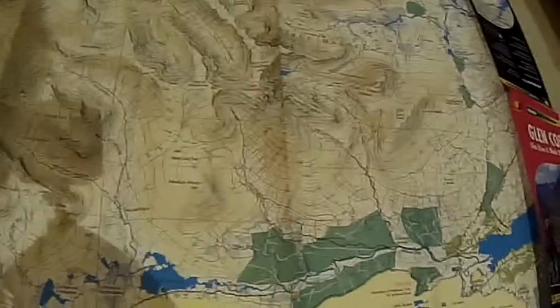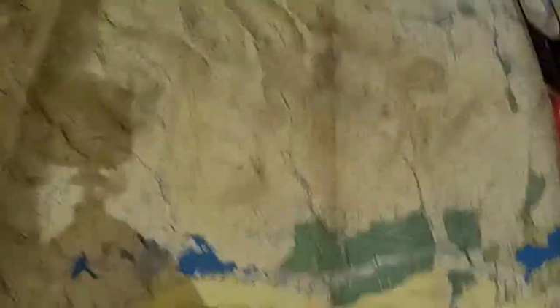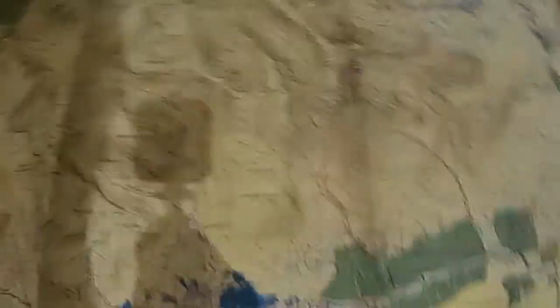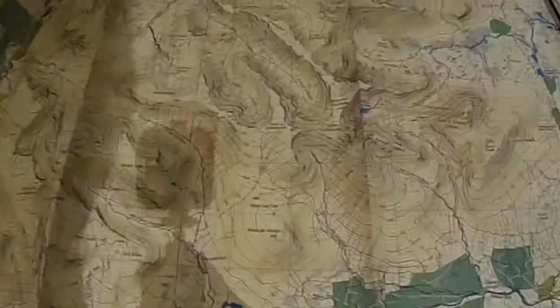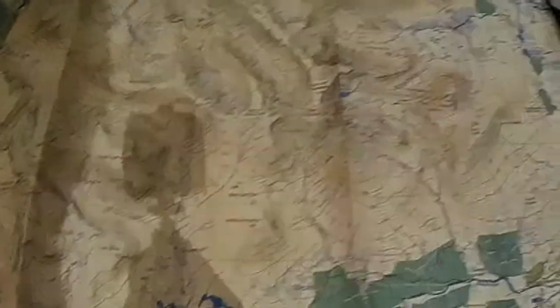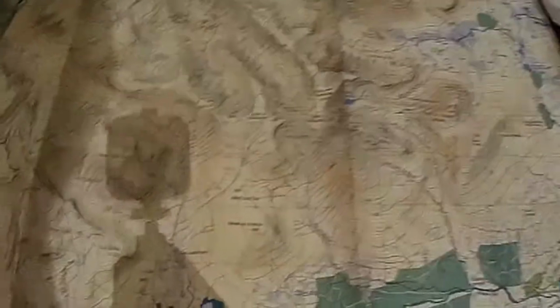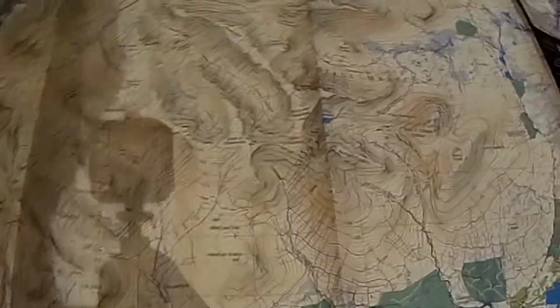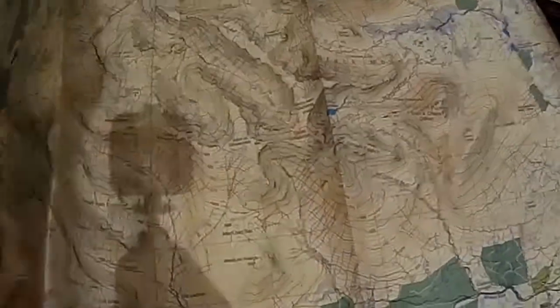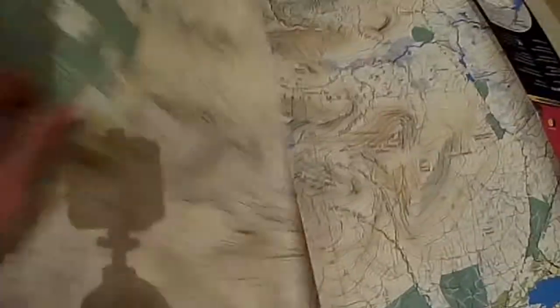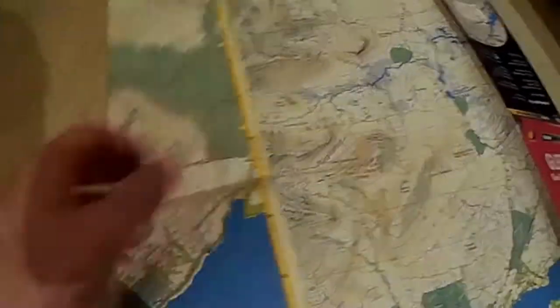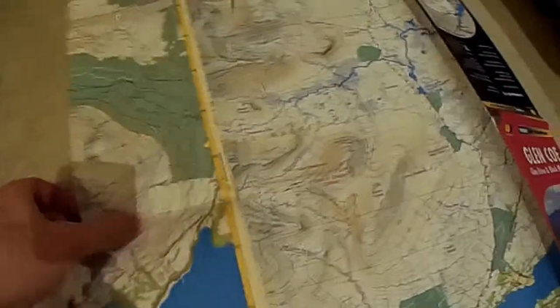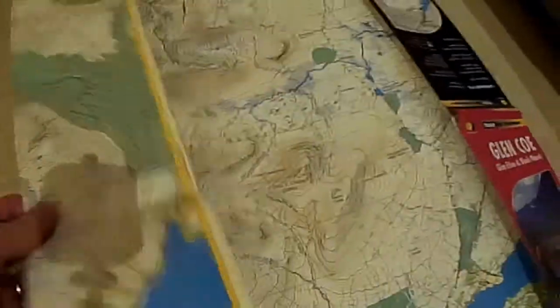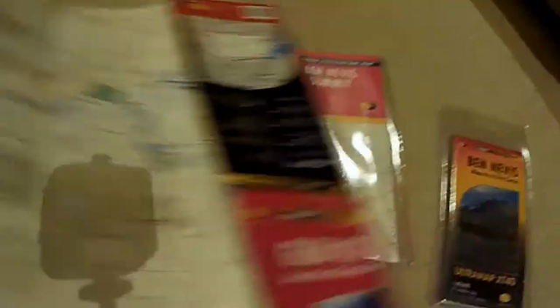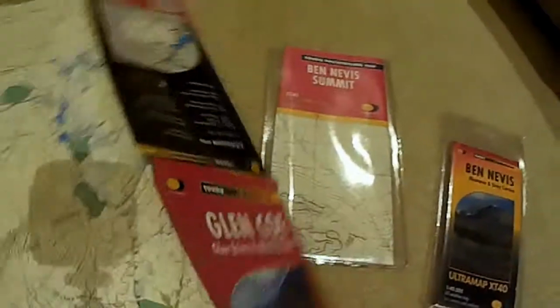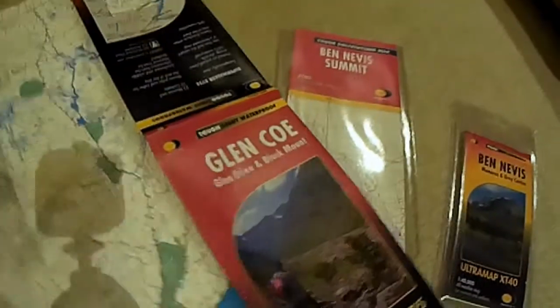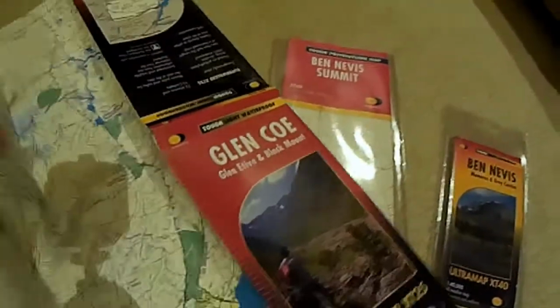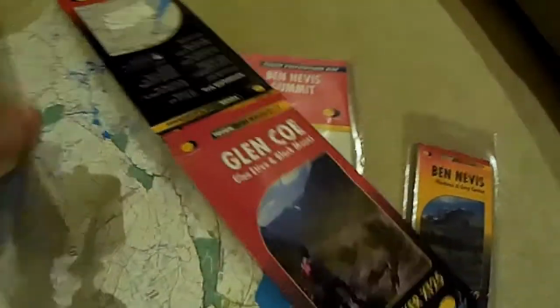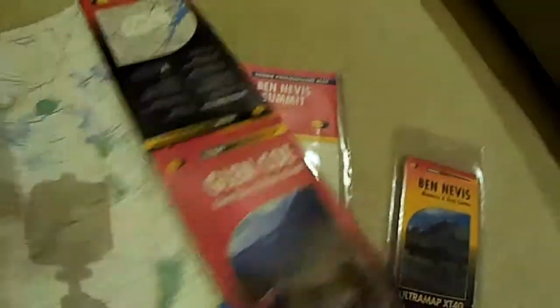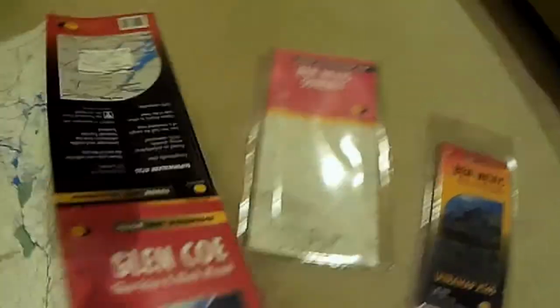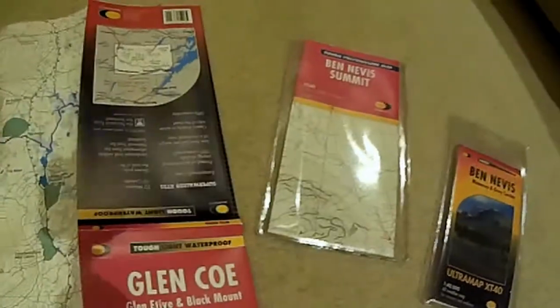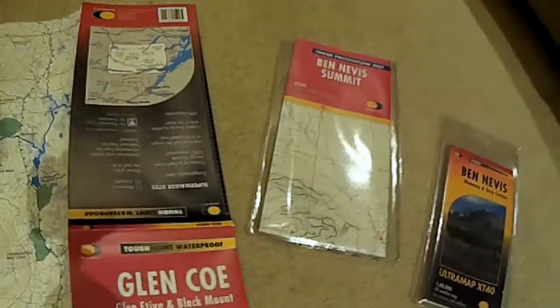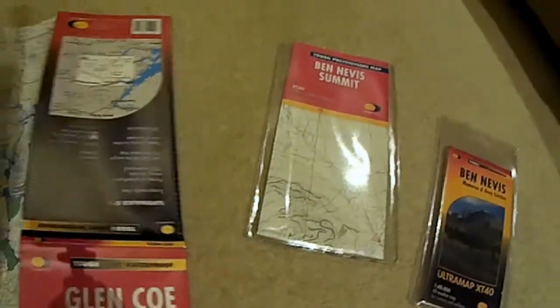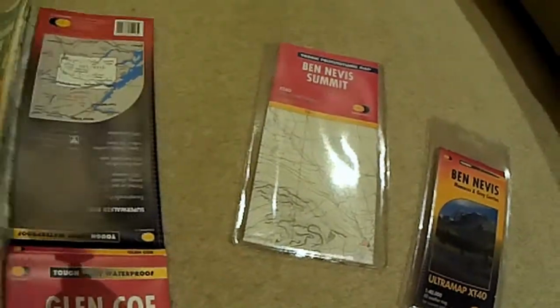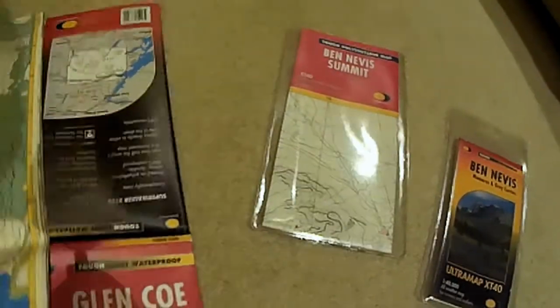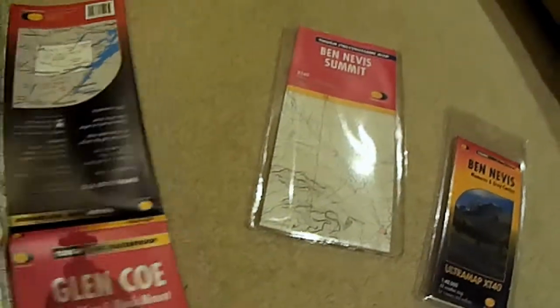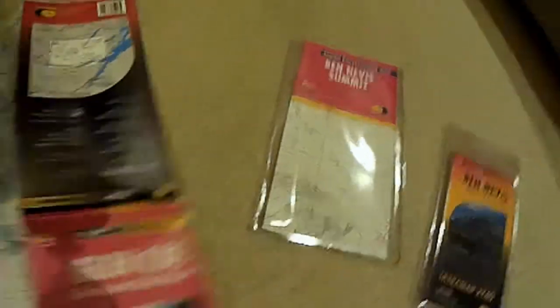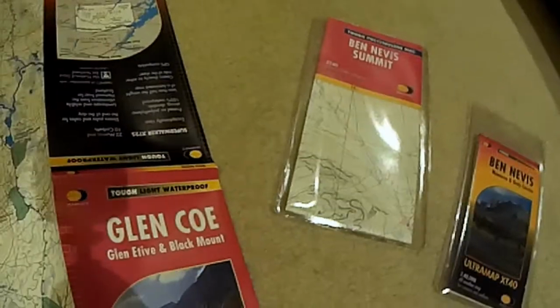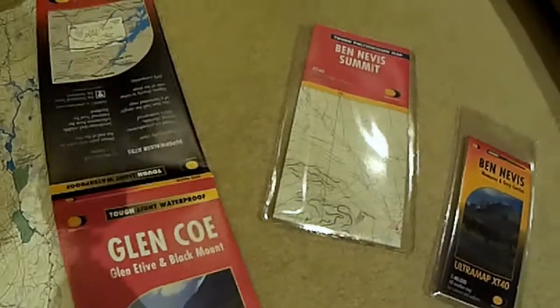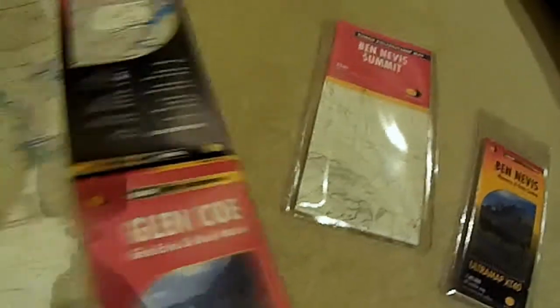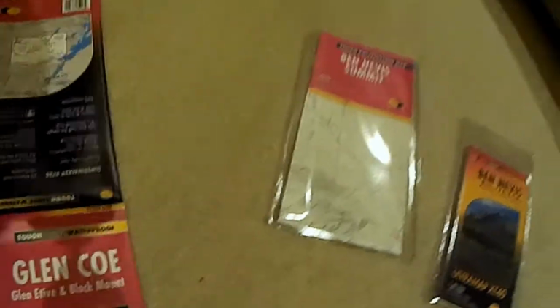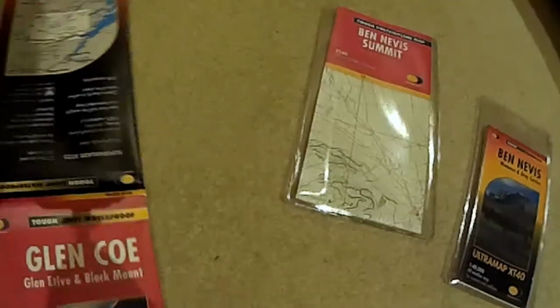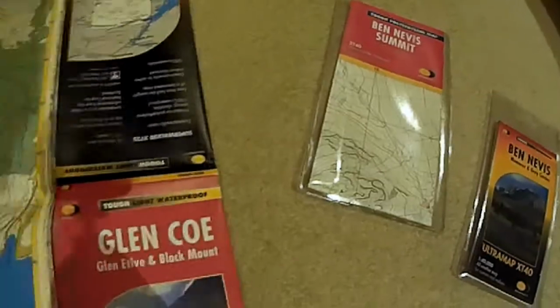I like the layout of it, and it's really good for navigating your way around when you're walking. The fact that they're slightly durable and waterproof is good.